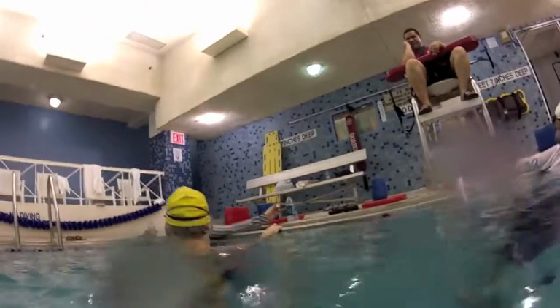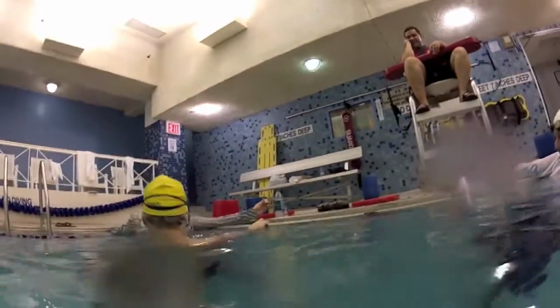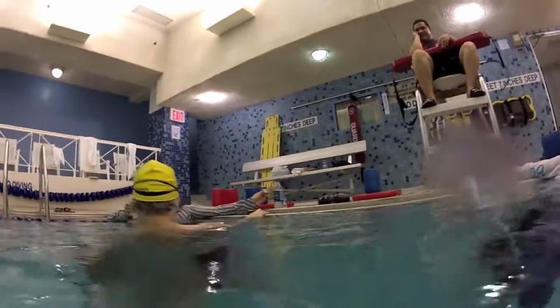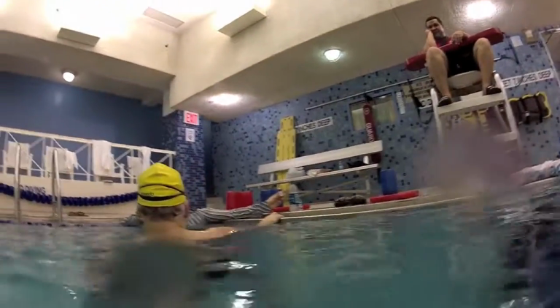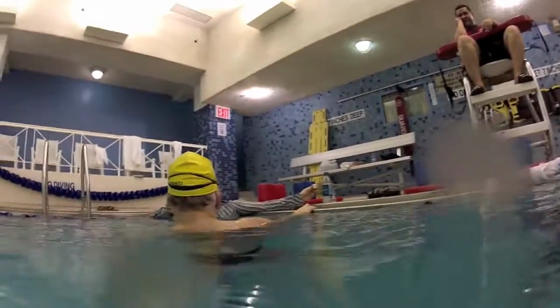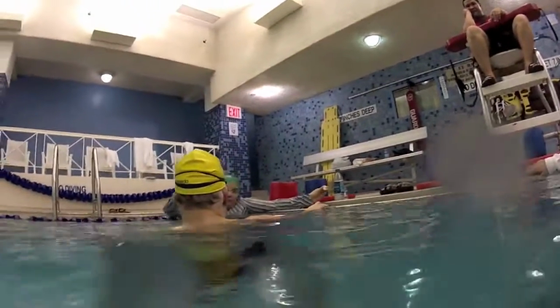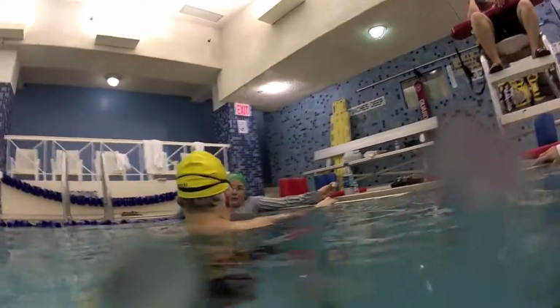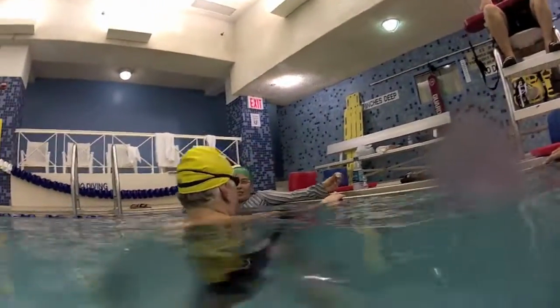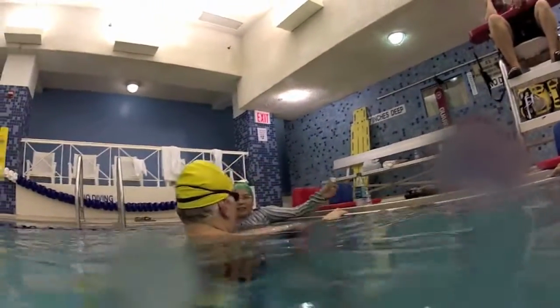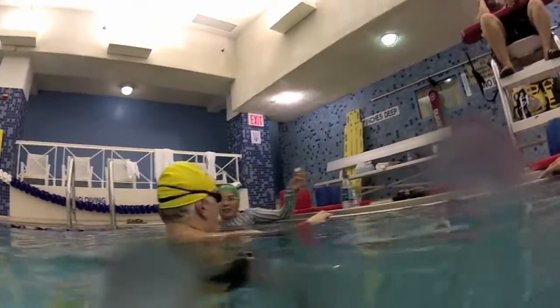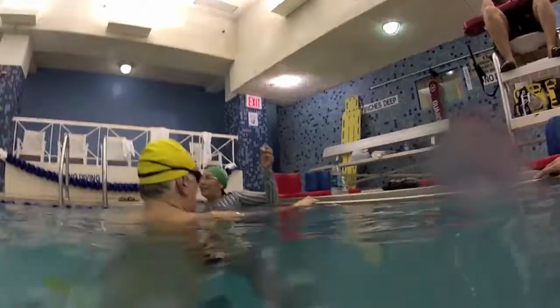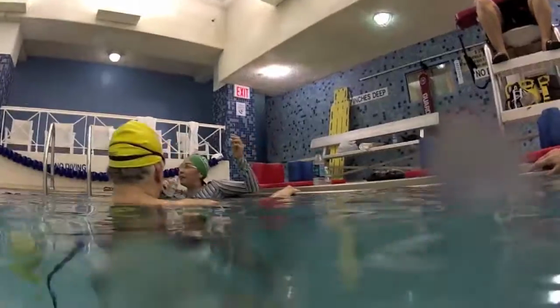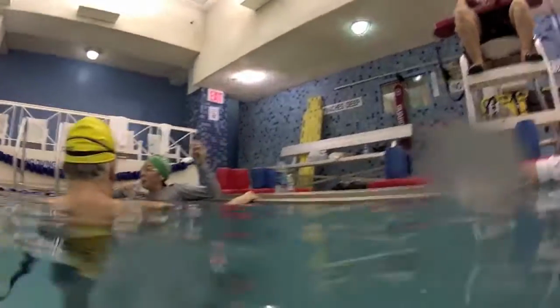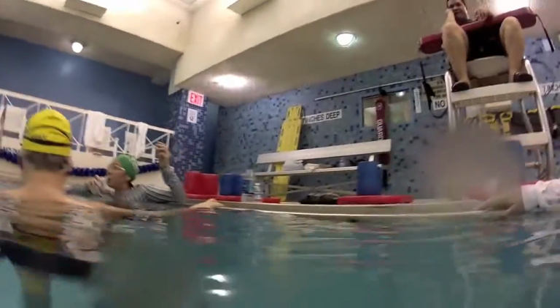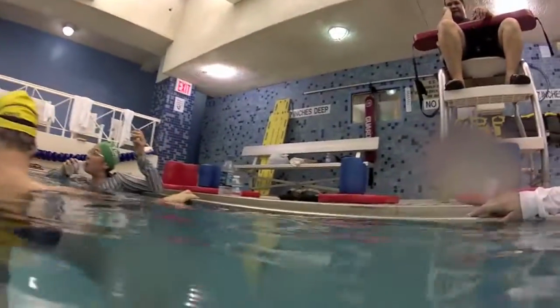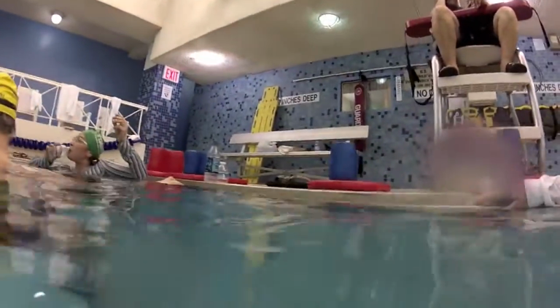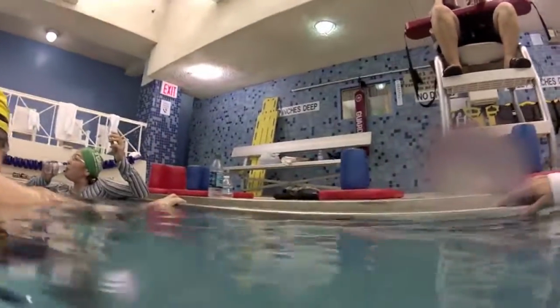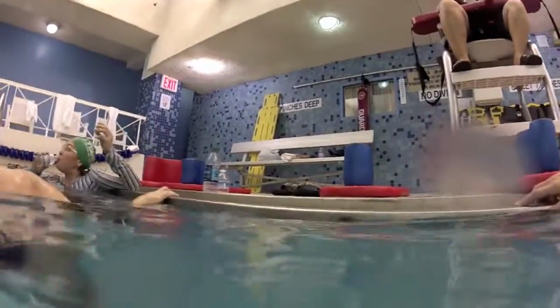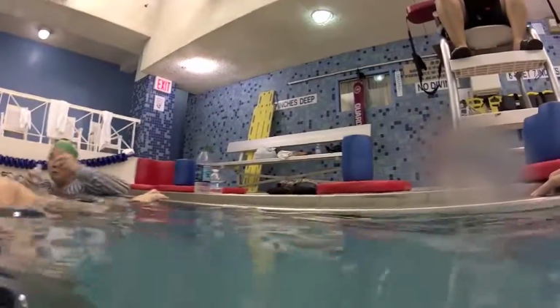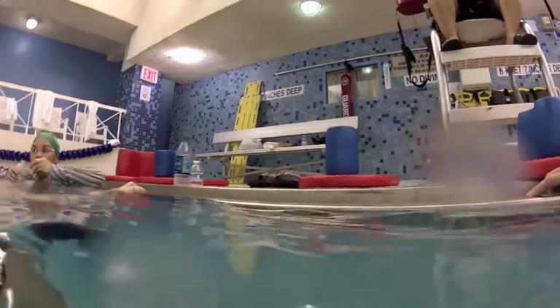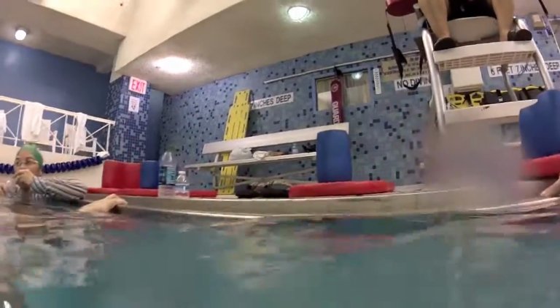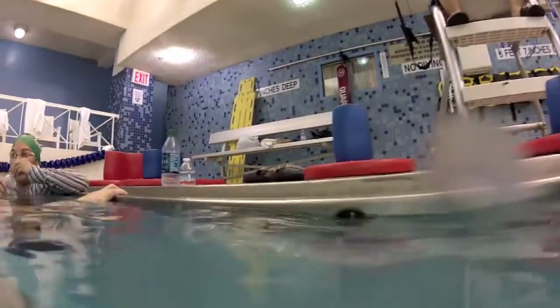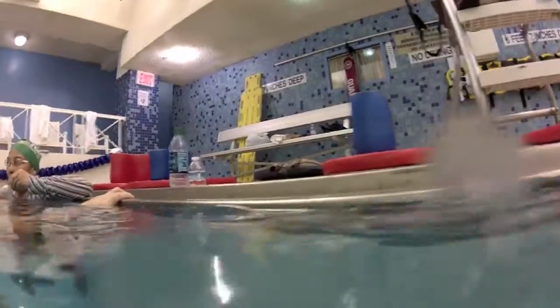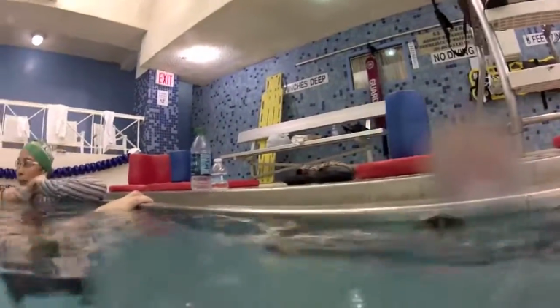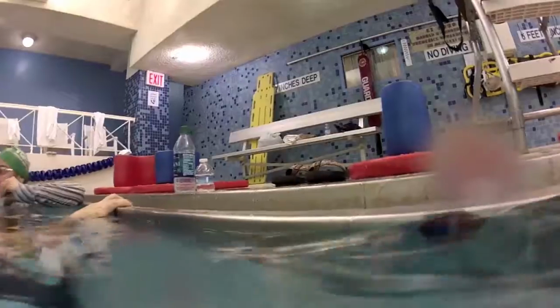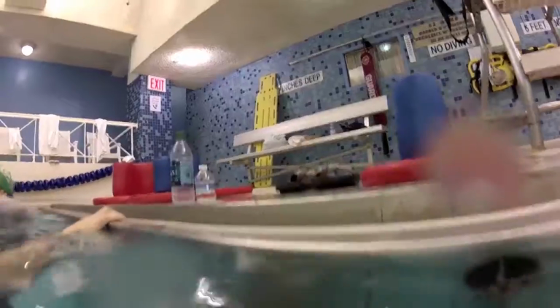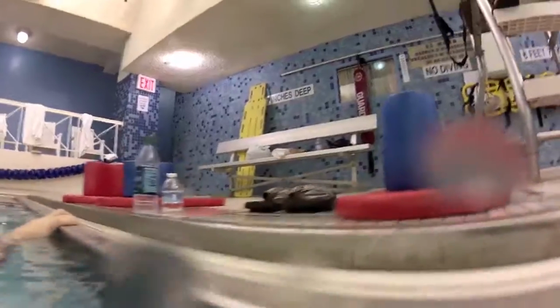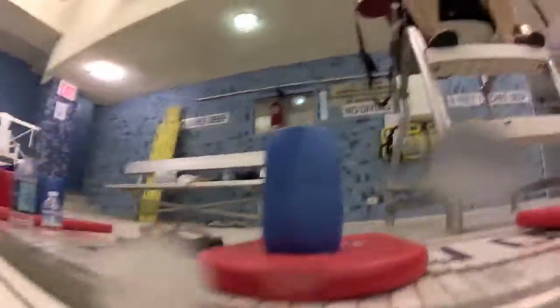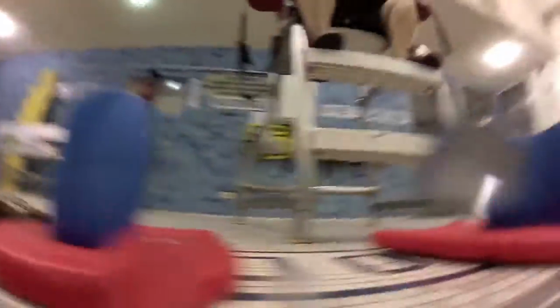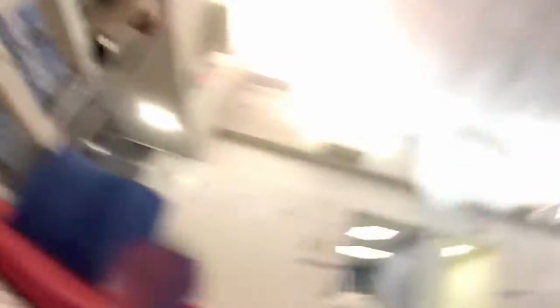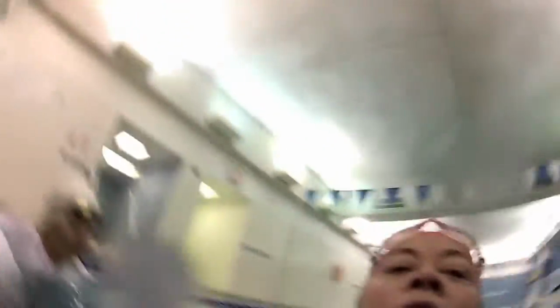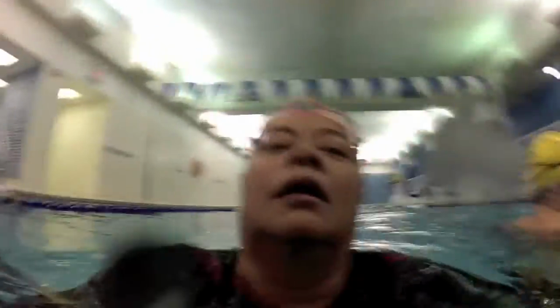Oh my God, what a workout, huh? This is exhausting. You guys are the best. You guys are training. Oh my God.